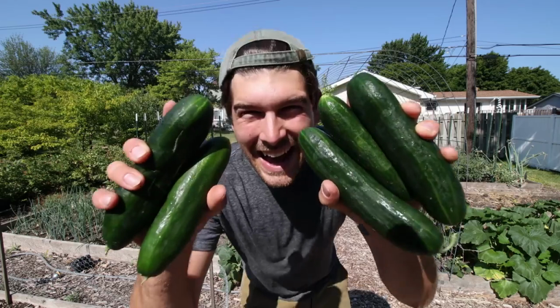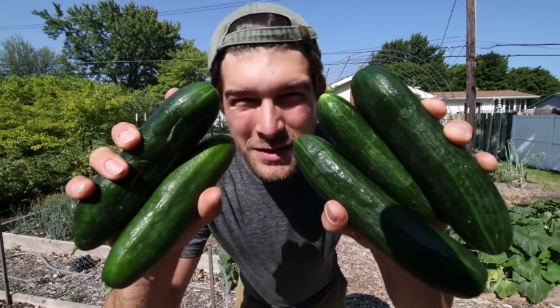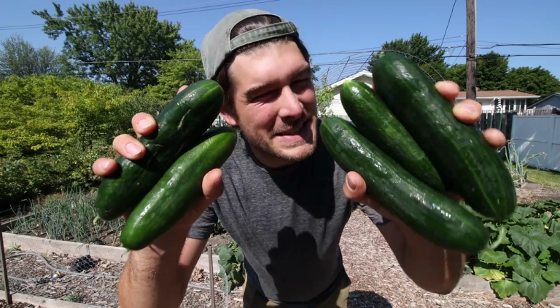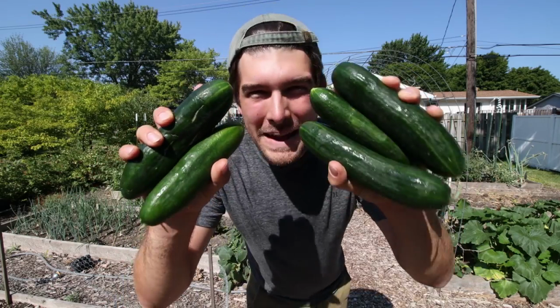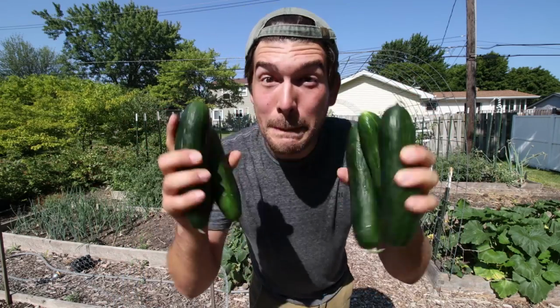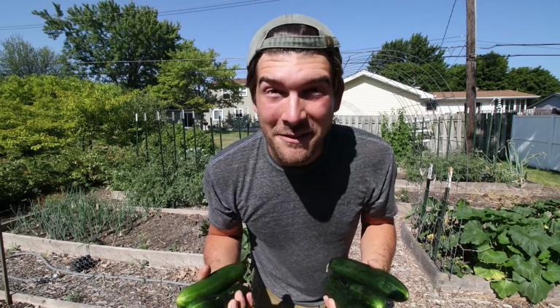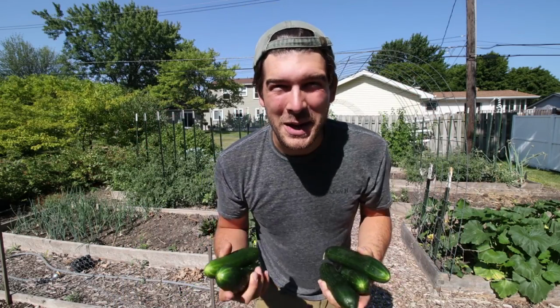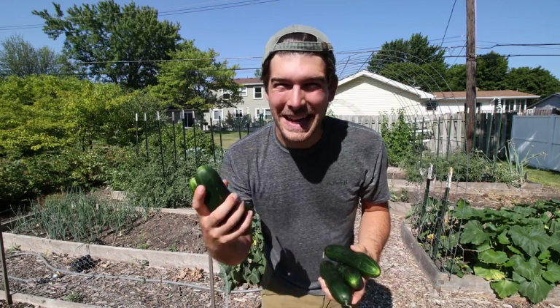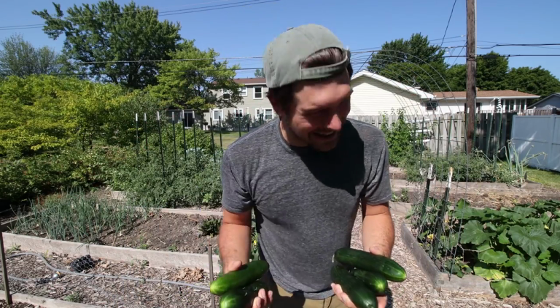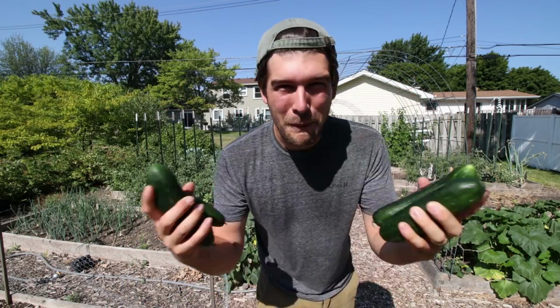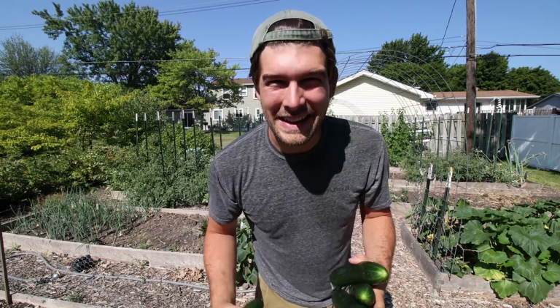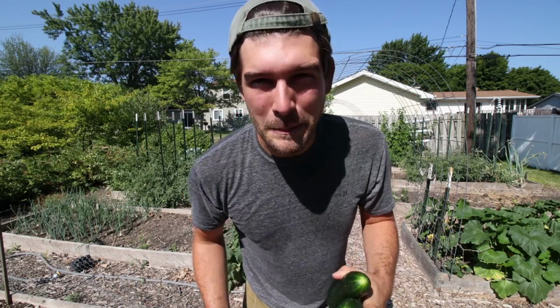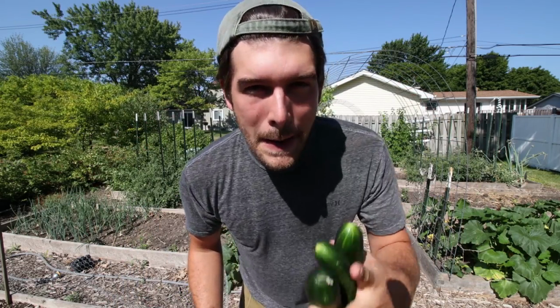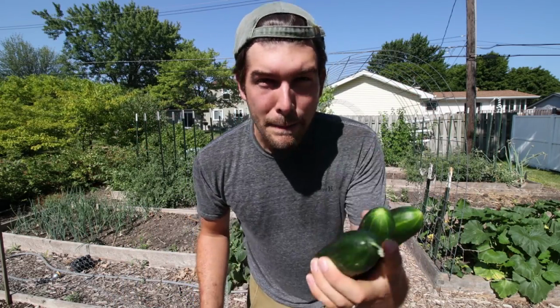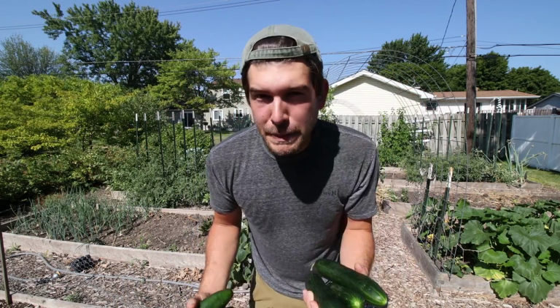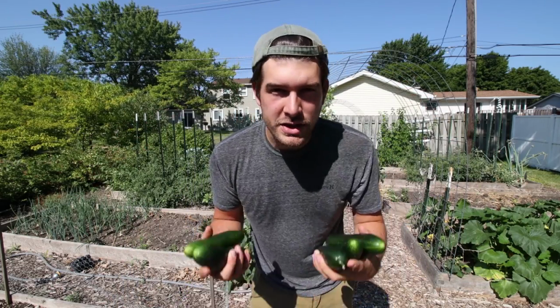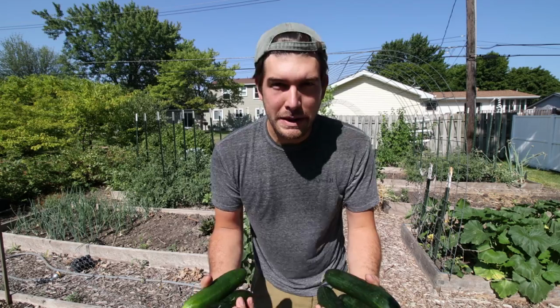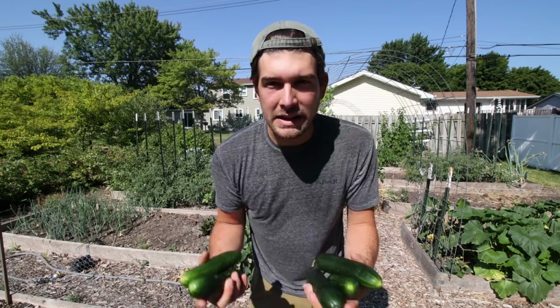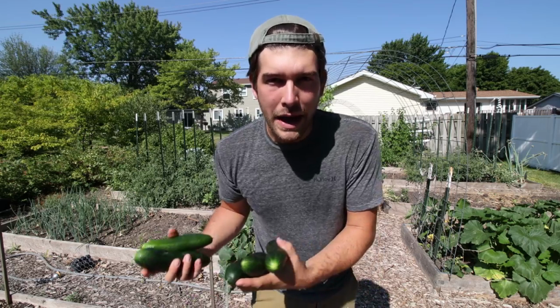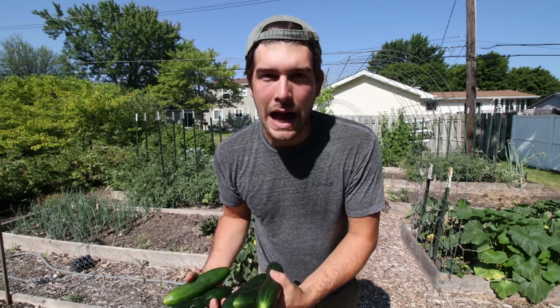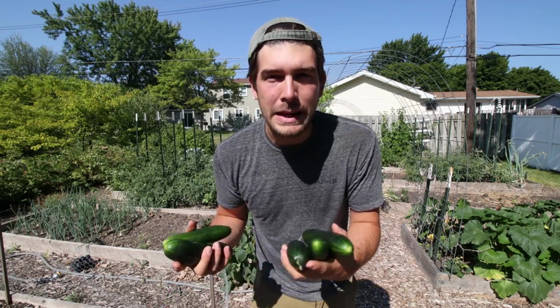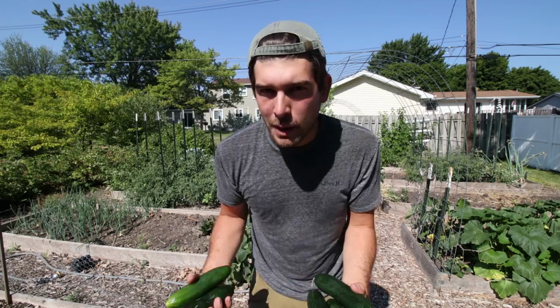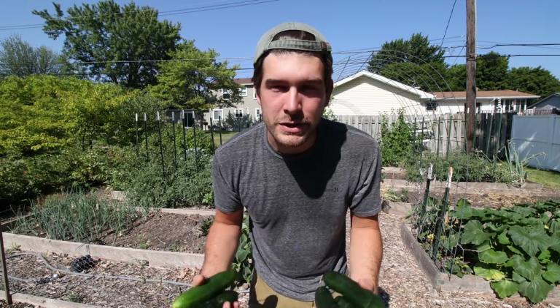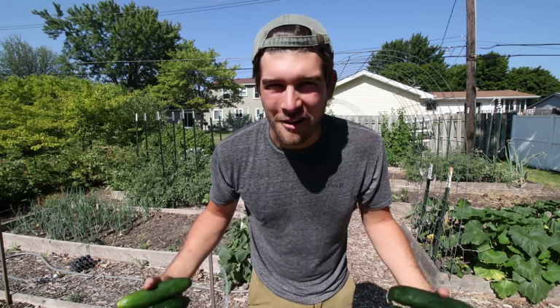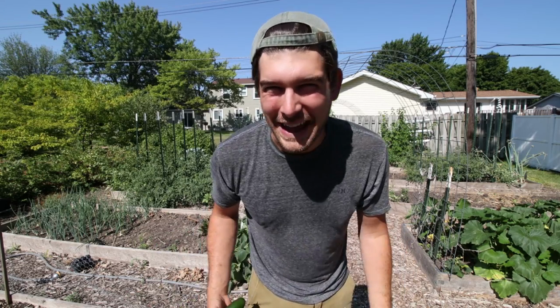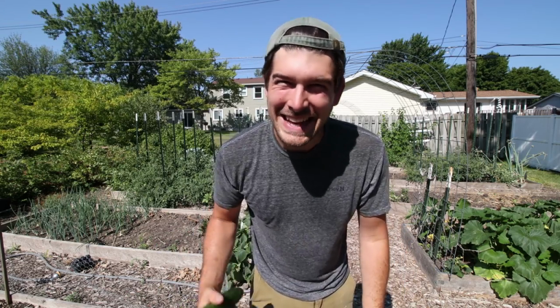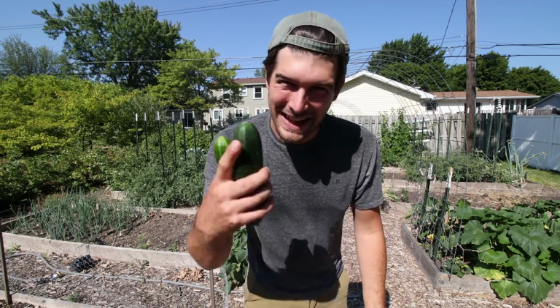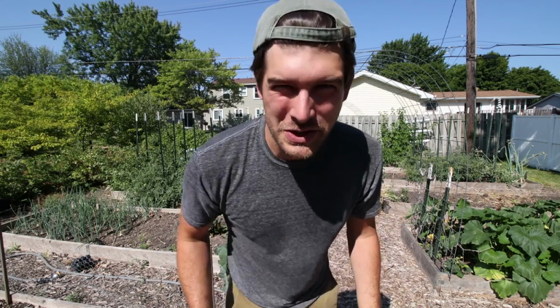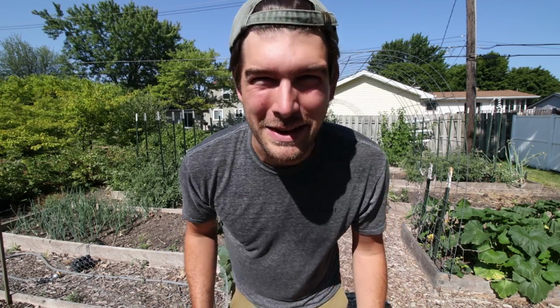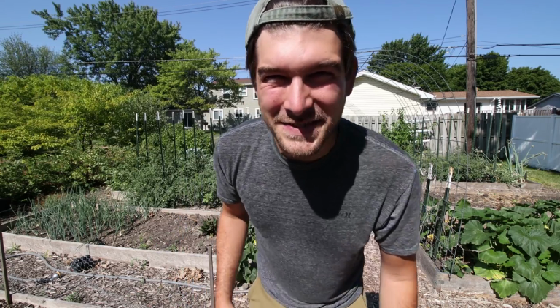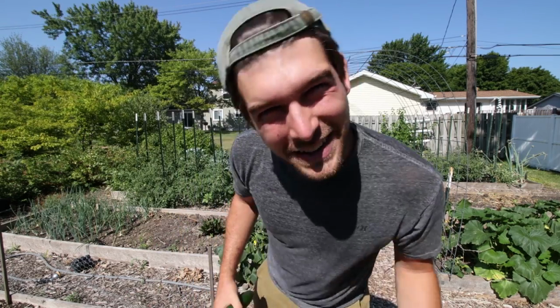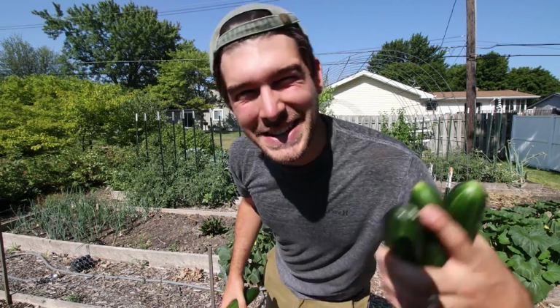I just harvested these amazing Bayadelfla cucumbers last night — more on that later. But when I posted a picture to social media, a lot of you asked how I keep cucumber beetles off my plants. So that's what we're talking about in today's video. Let's go.